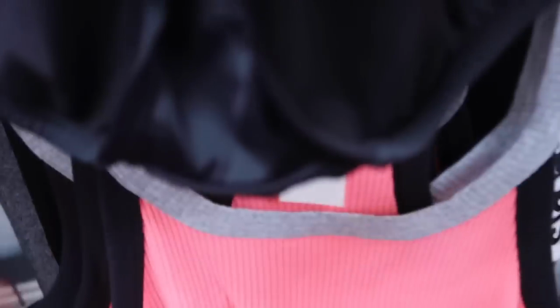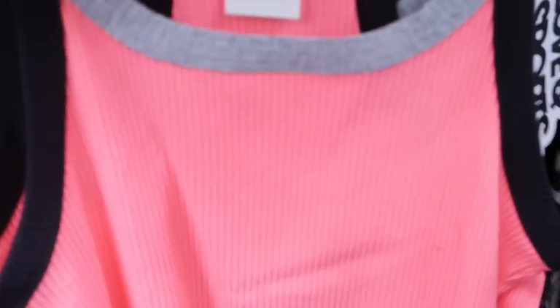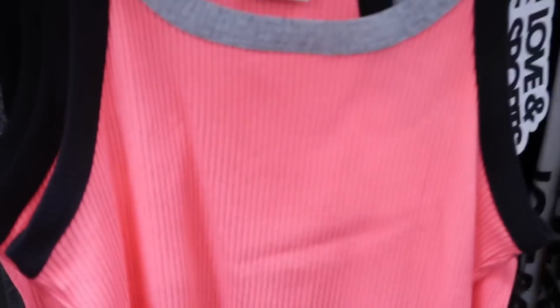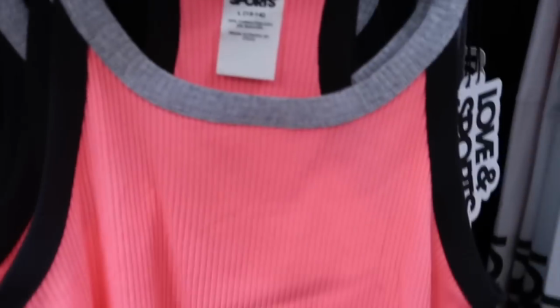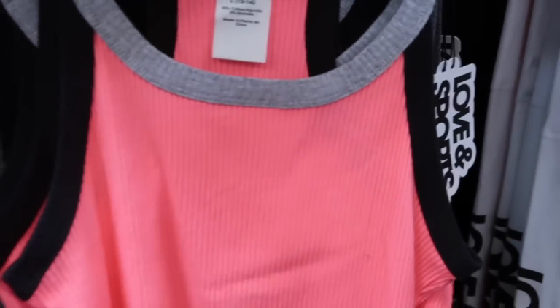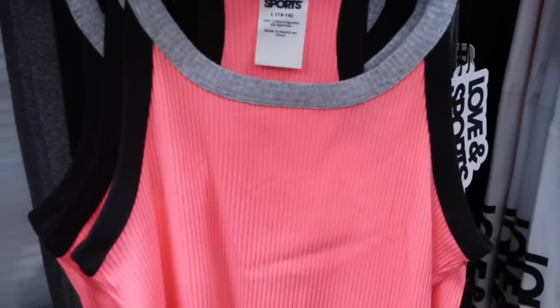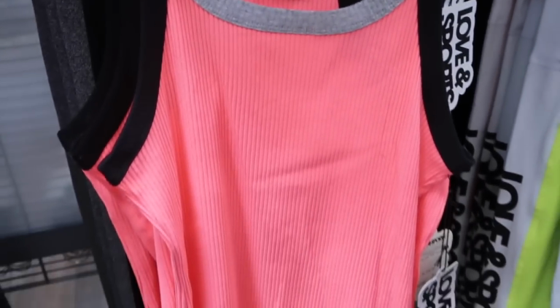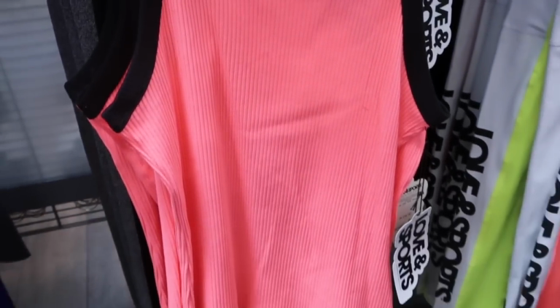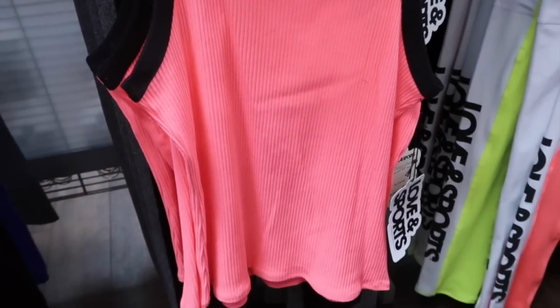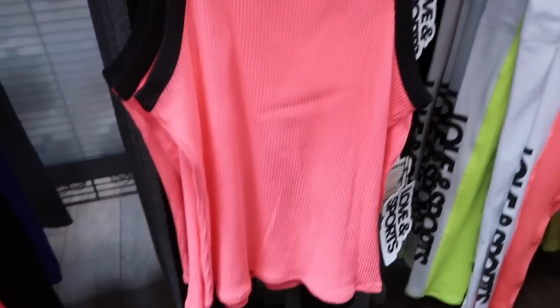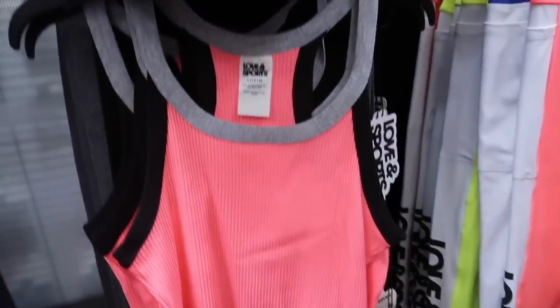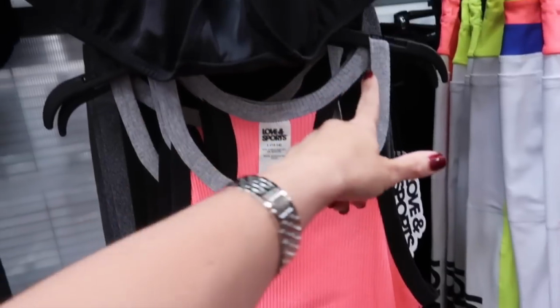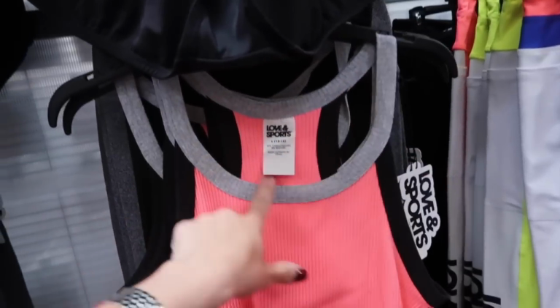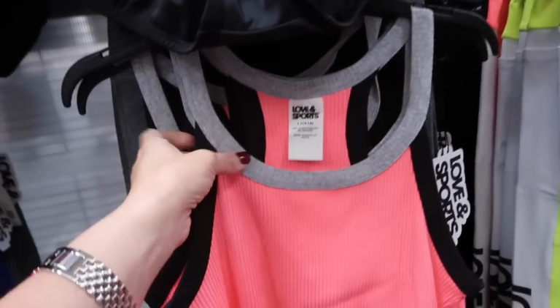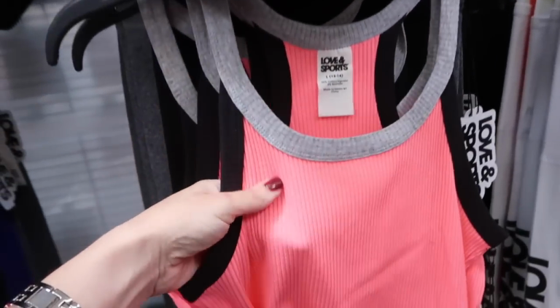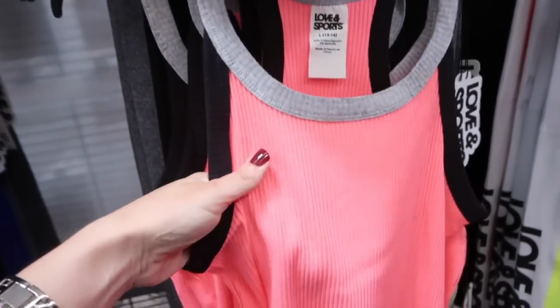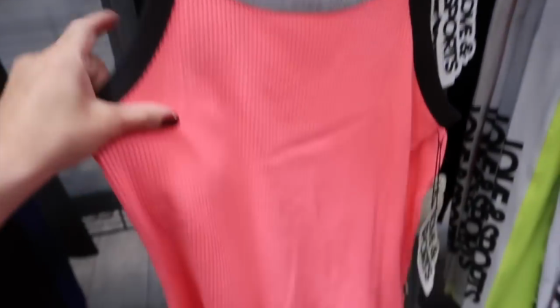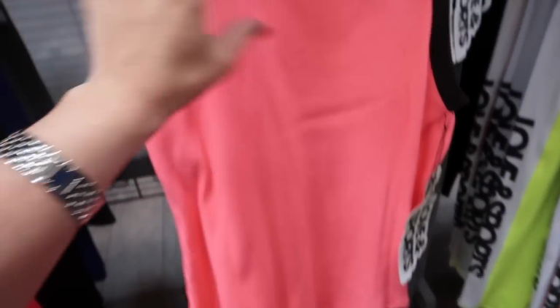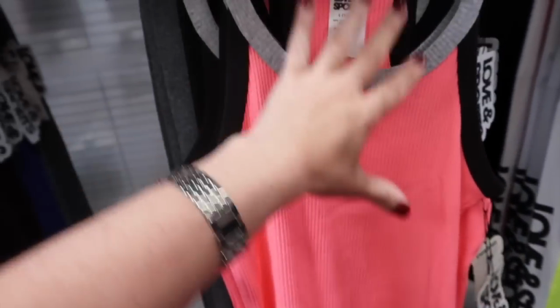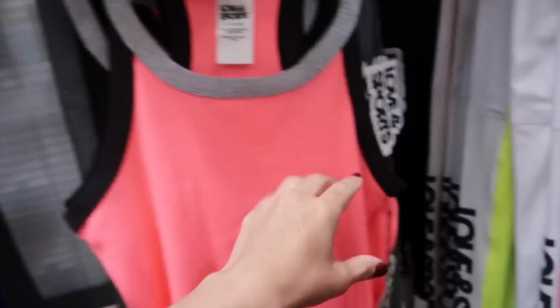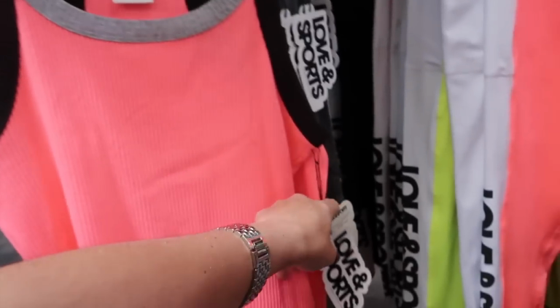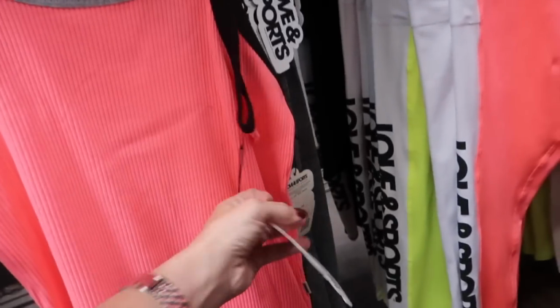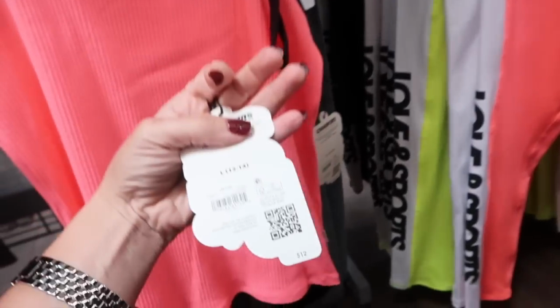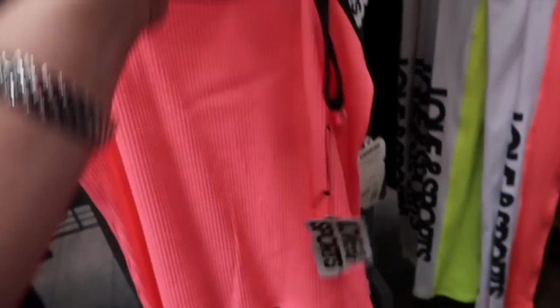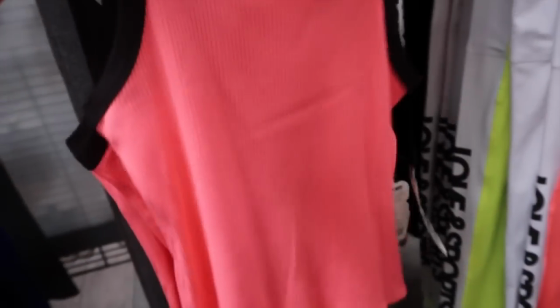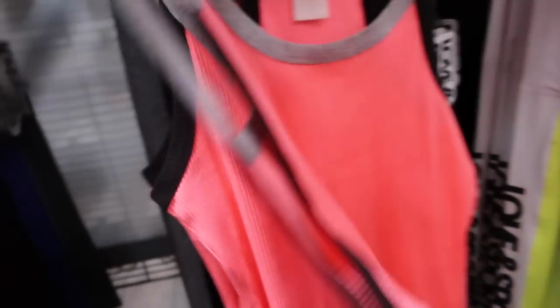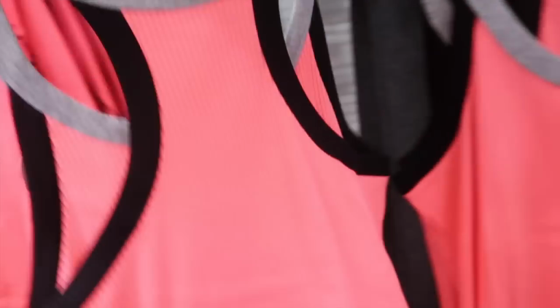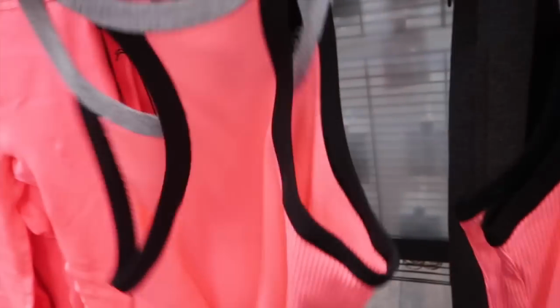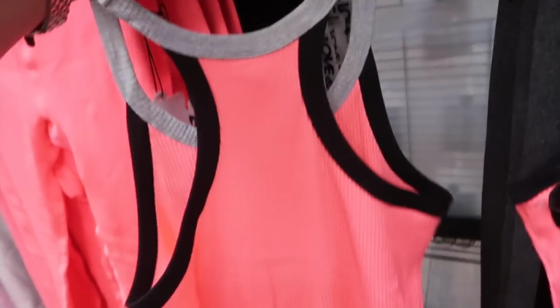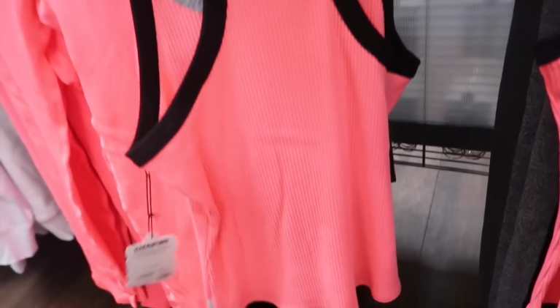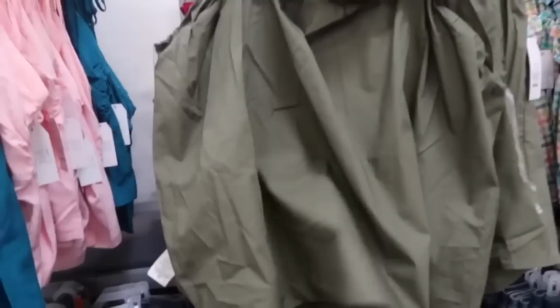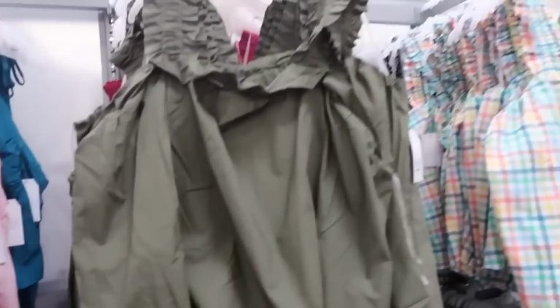Really cute new top from Love and Sports. This one has the scoop neckline, really nice ribbed fabric with the color block detail. This one is only $12 — really cute on fabric.